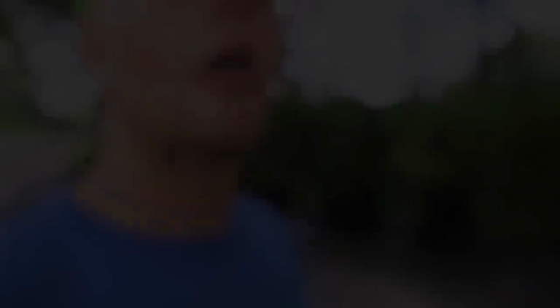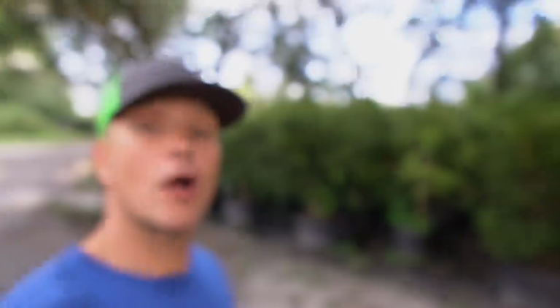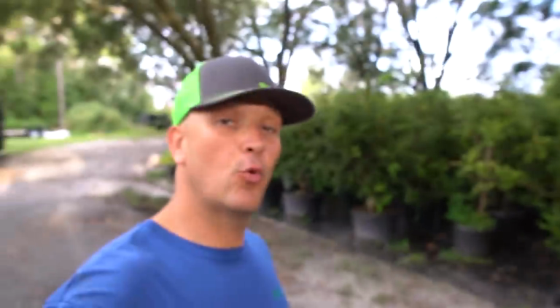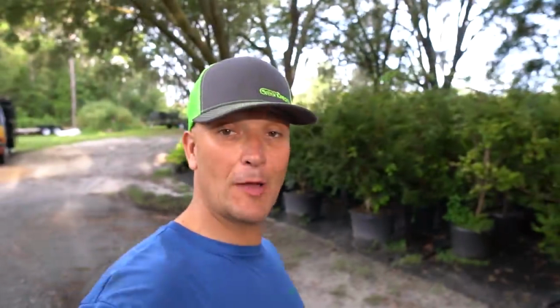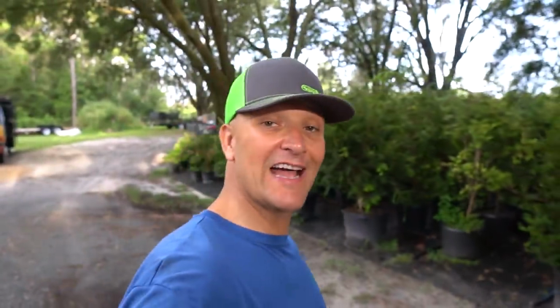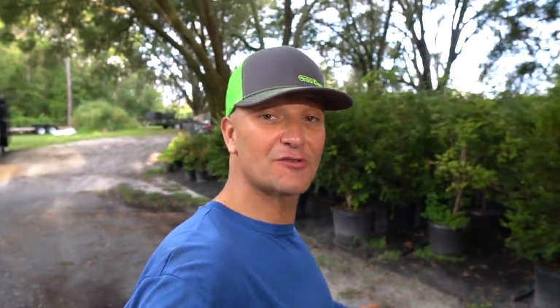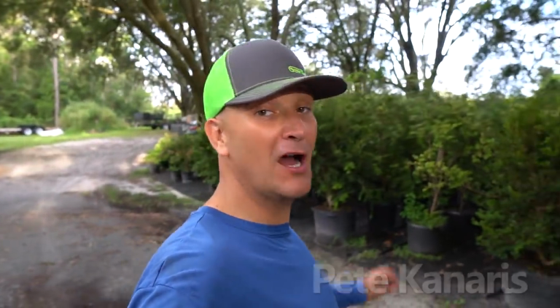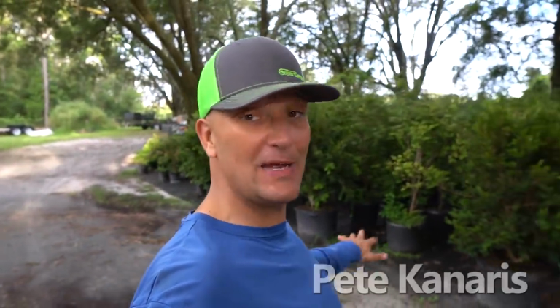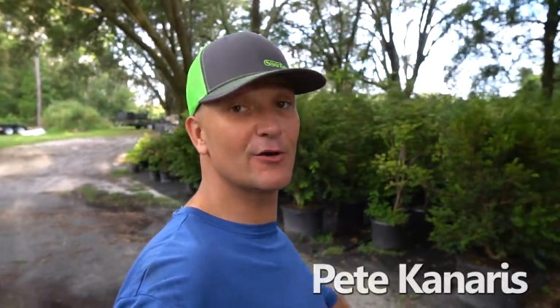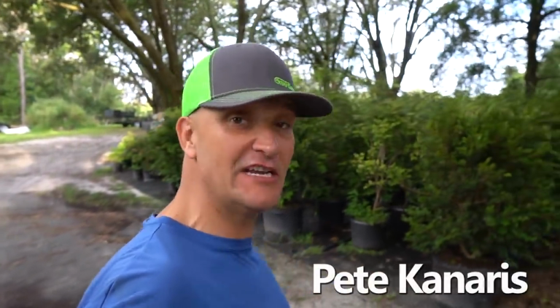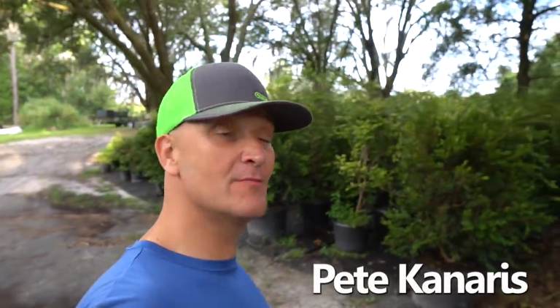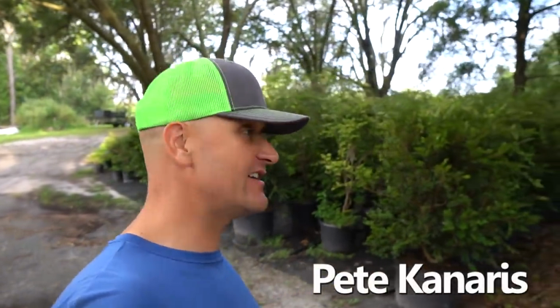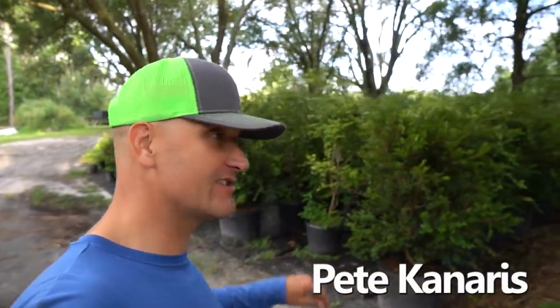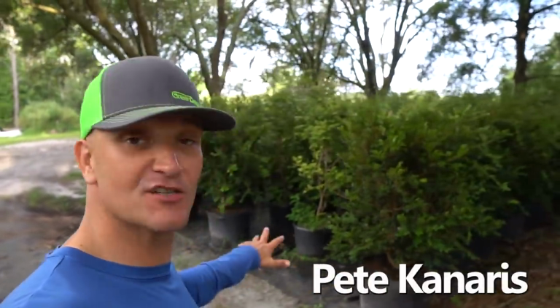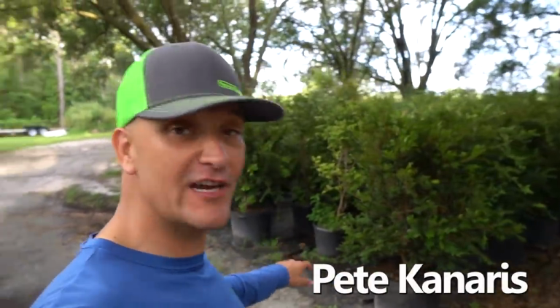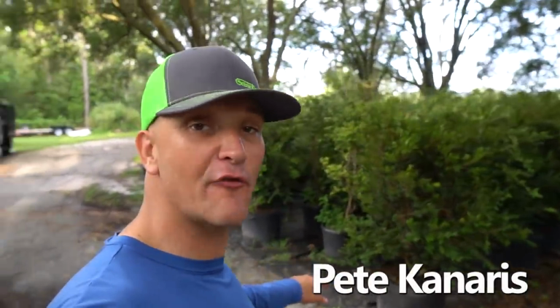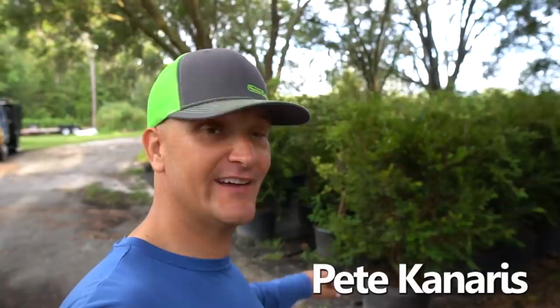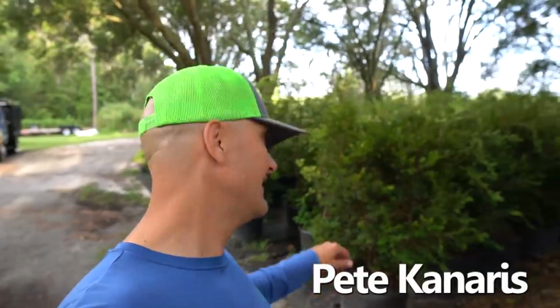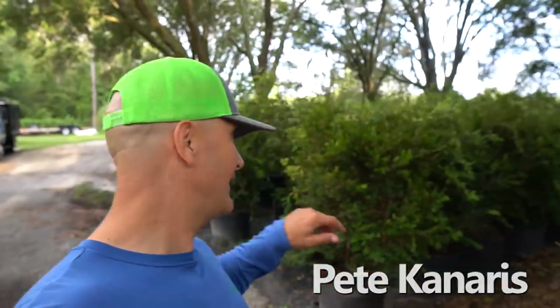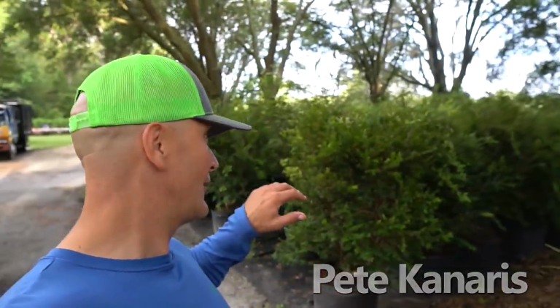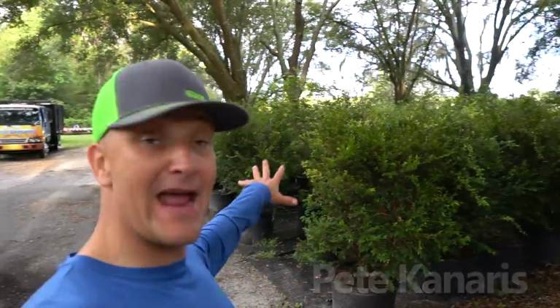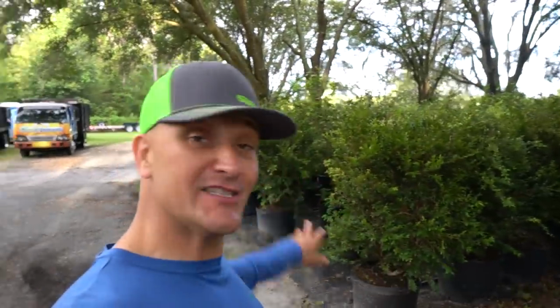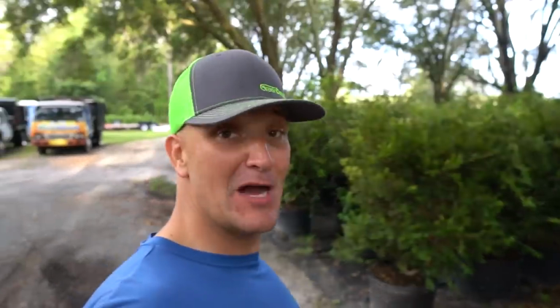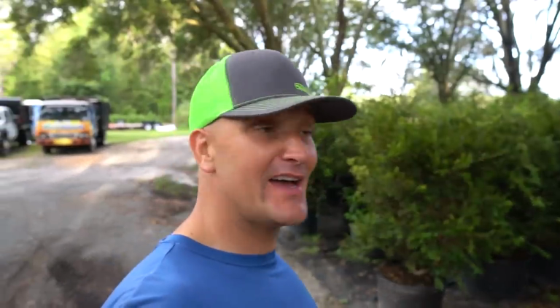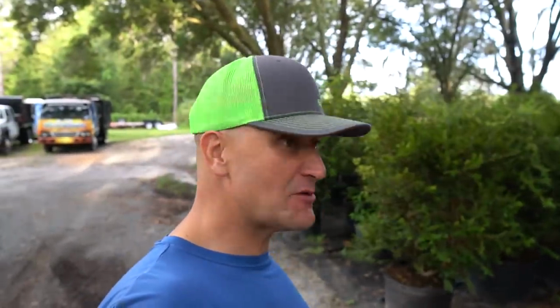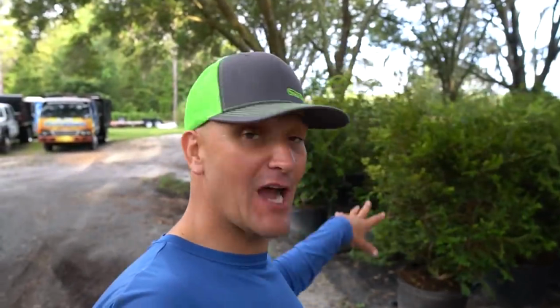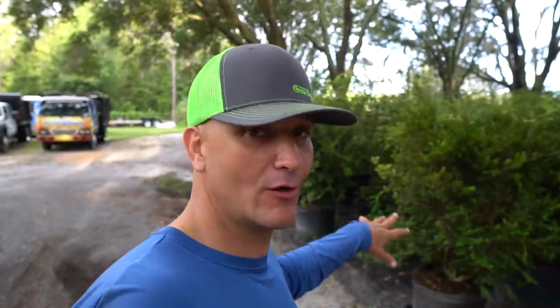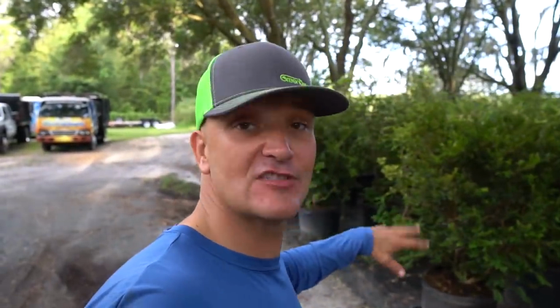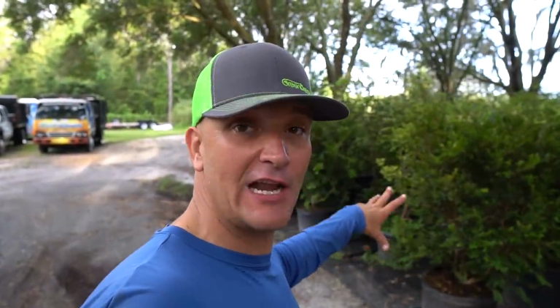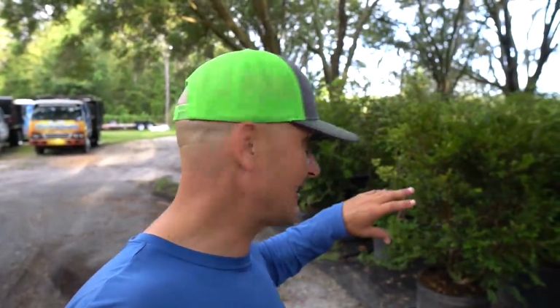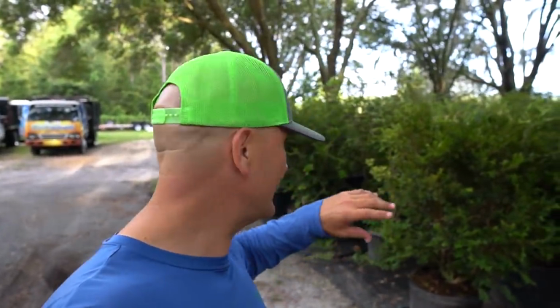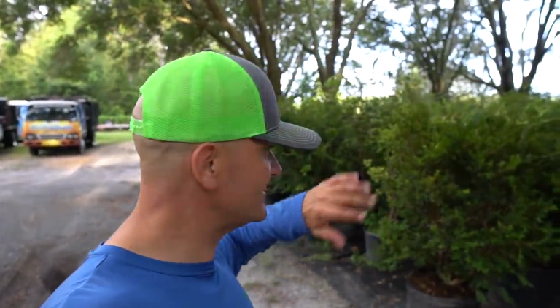What's up guys, Pete here with Green Dreams. Here's another short video for you — right now I'm sitting by my jaboticaba grove, as I like to call it.